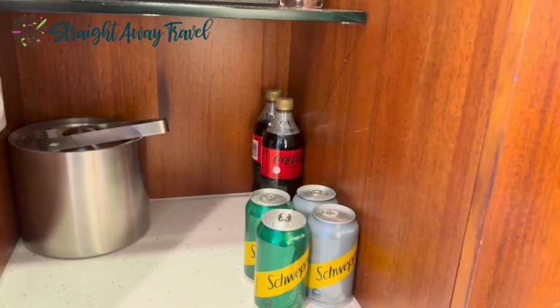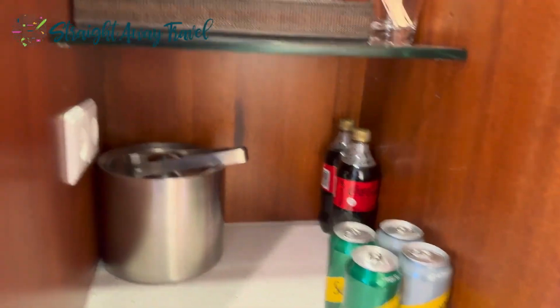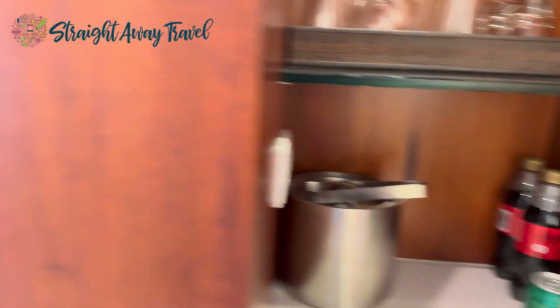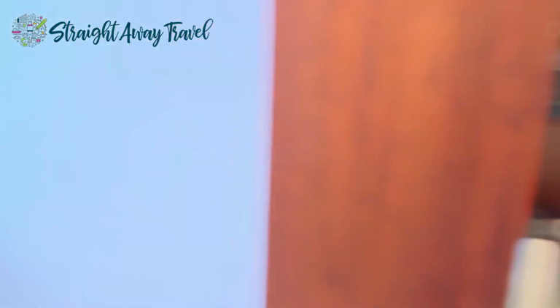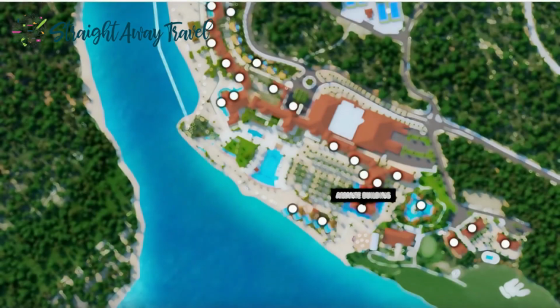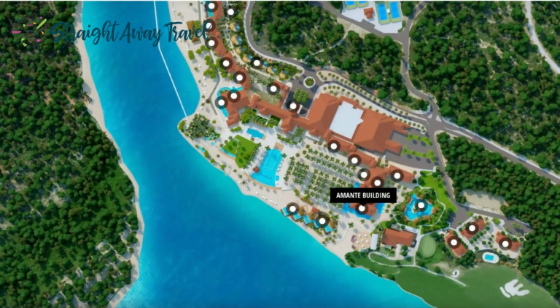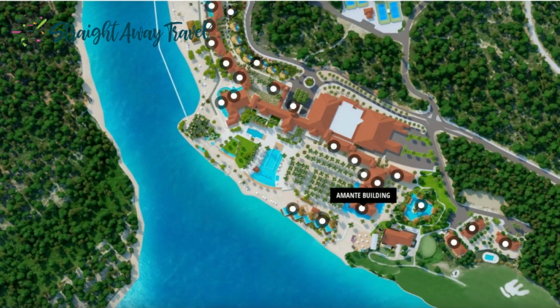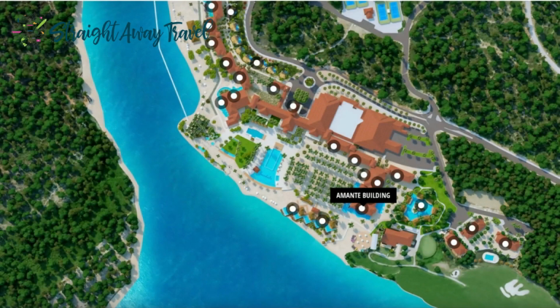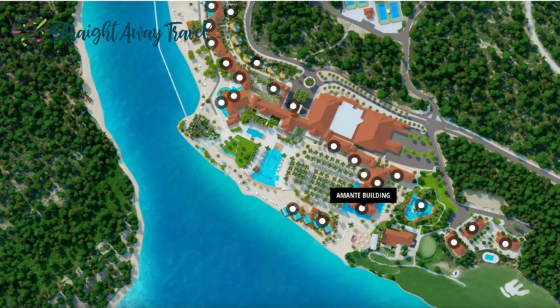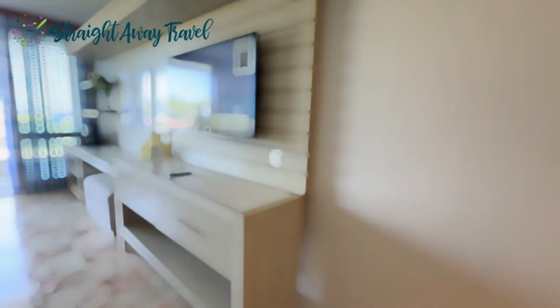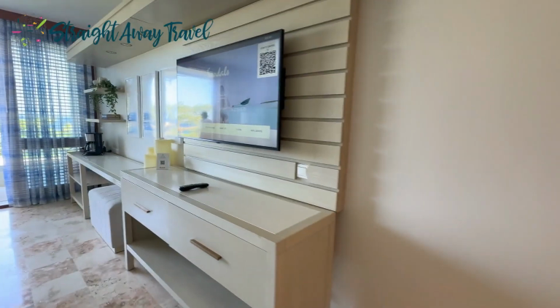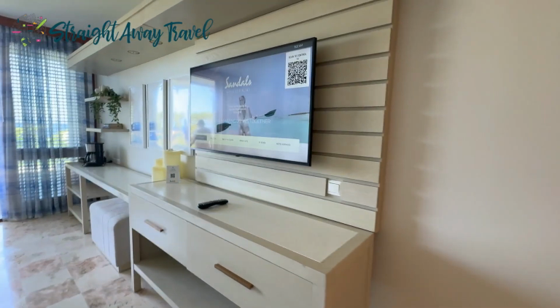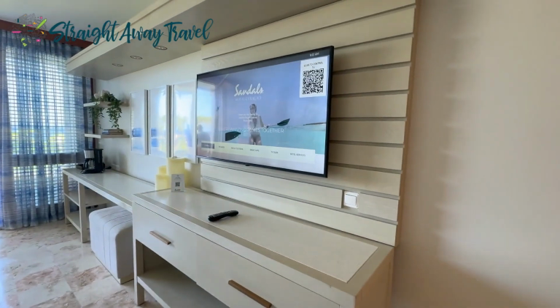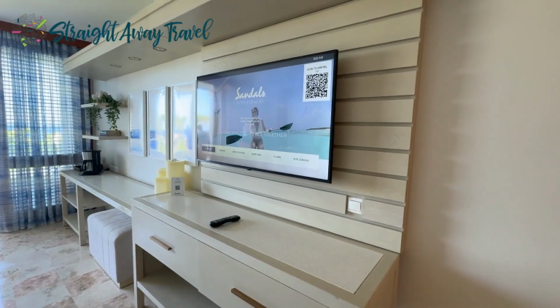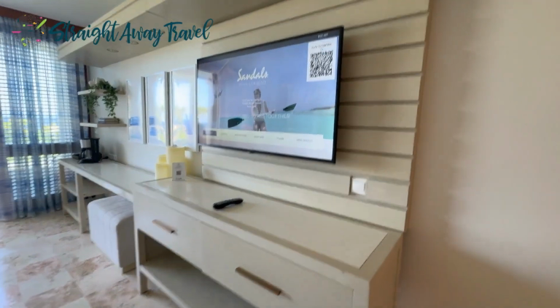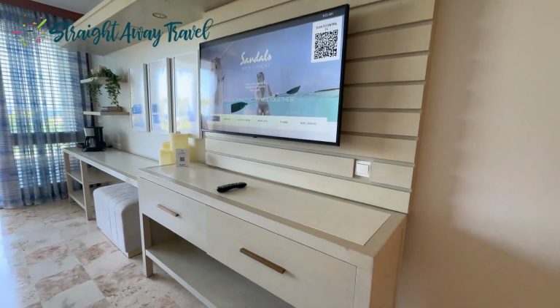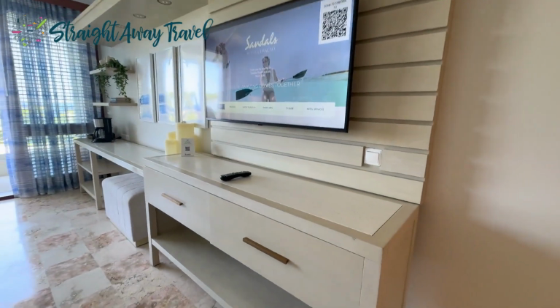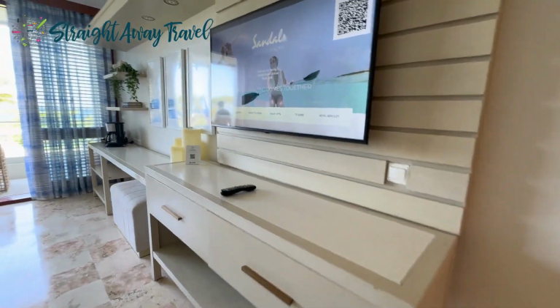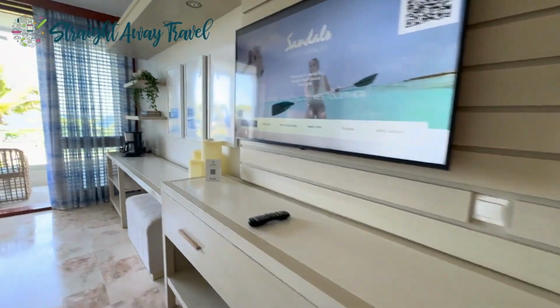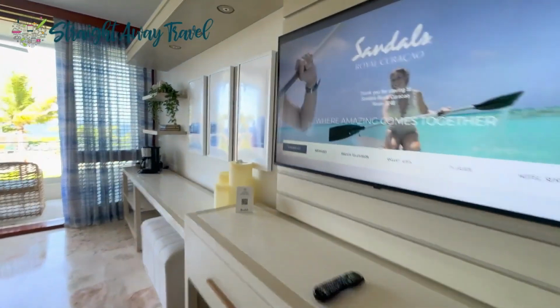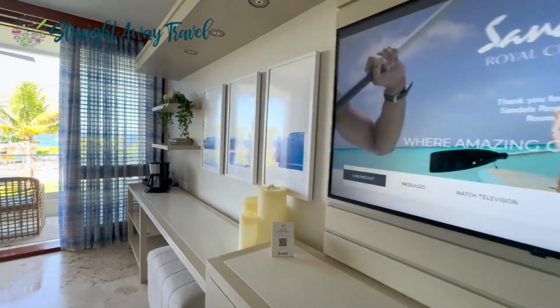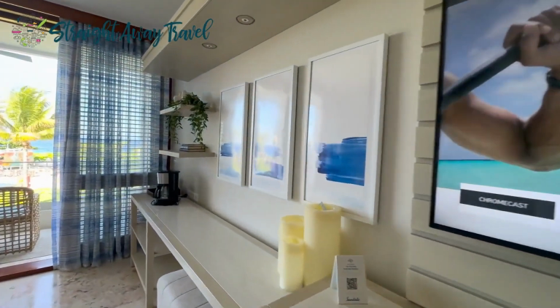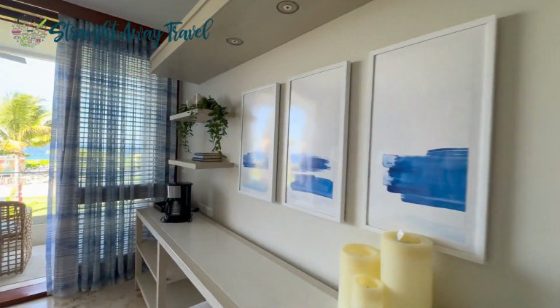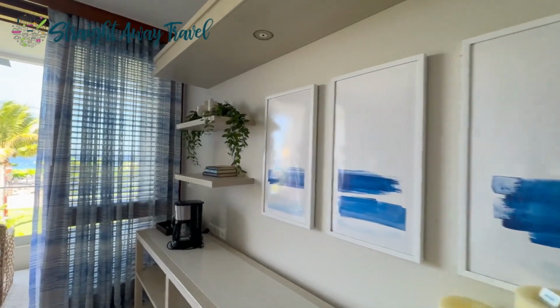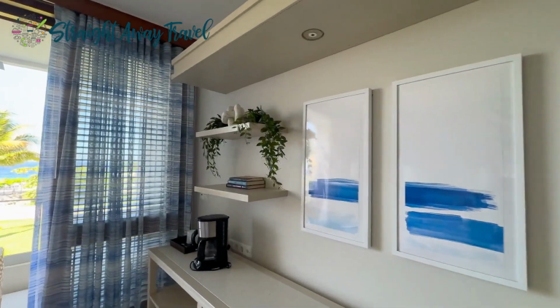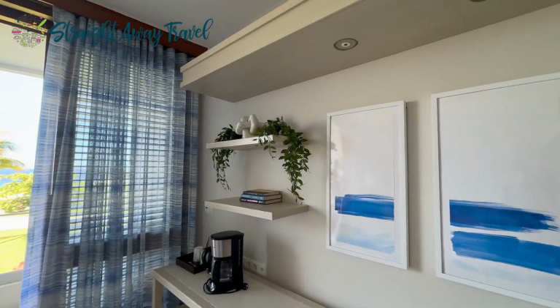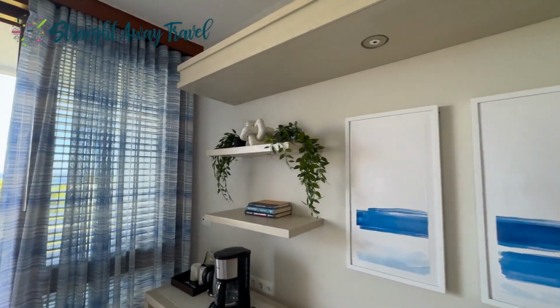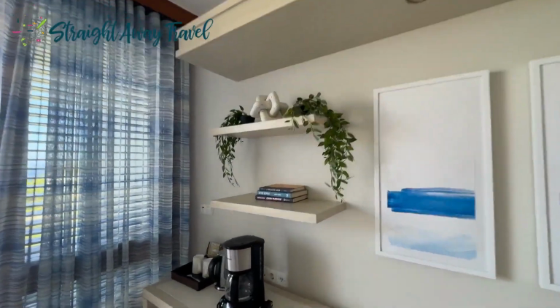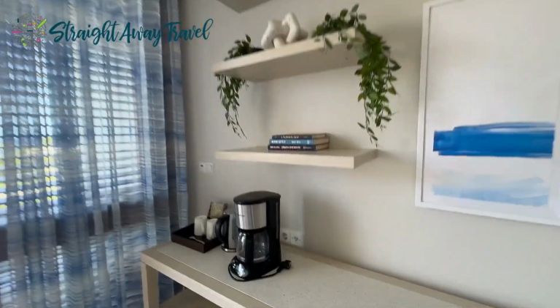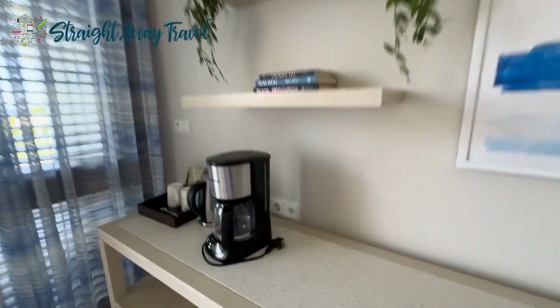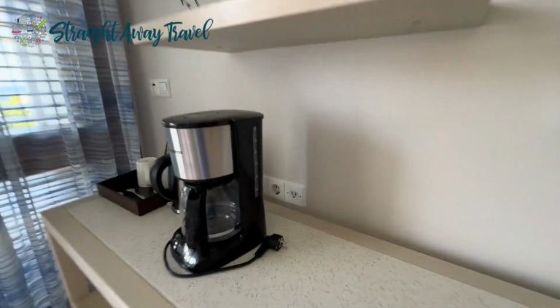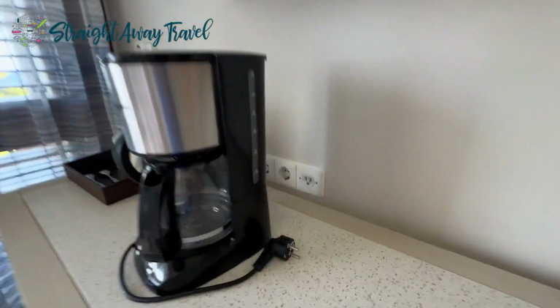As you can see on the map, this building is in an awesome location on the resort, right by the food trucks, and it's really easy to get to the front desk right down the hallway as well. They are located on the second and third floor of that building.